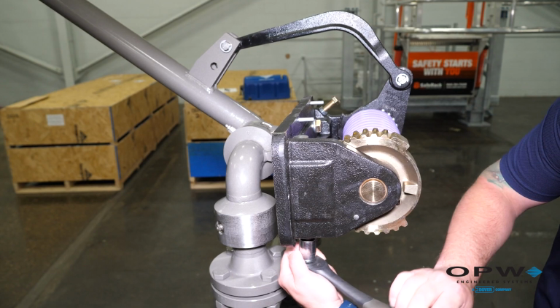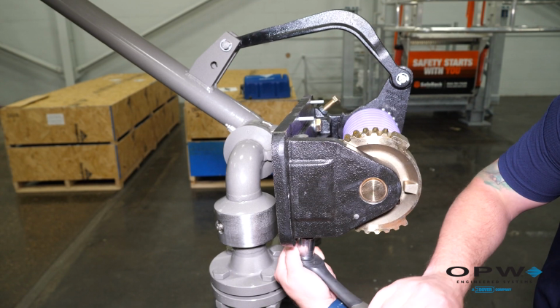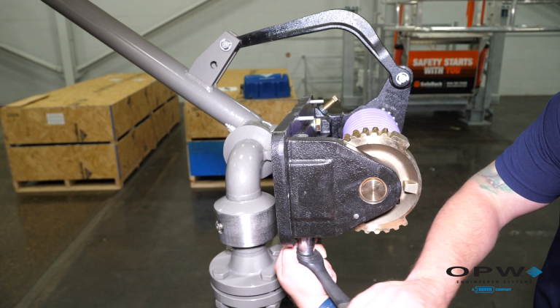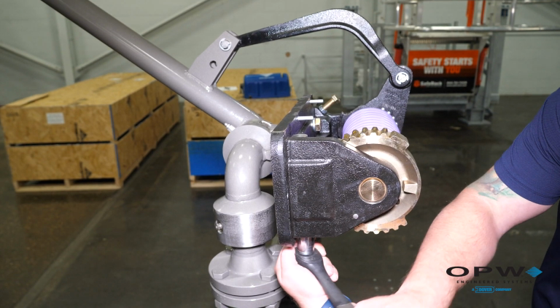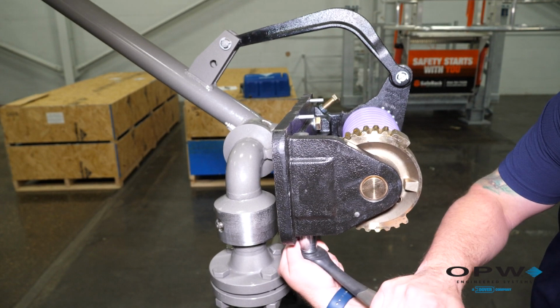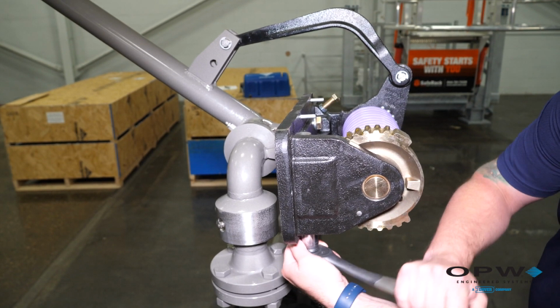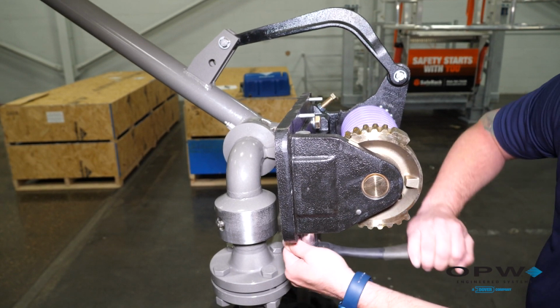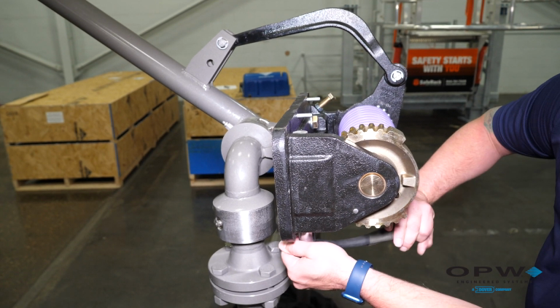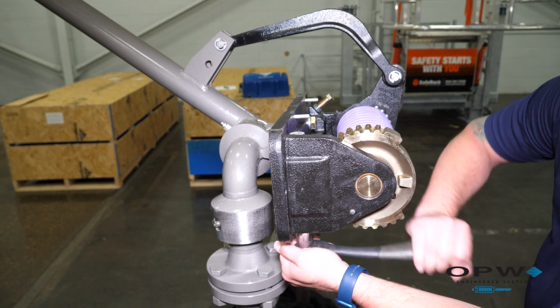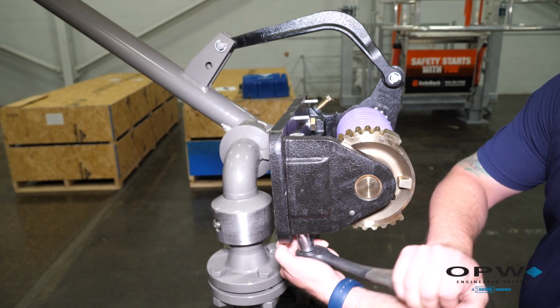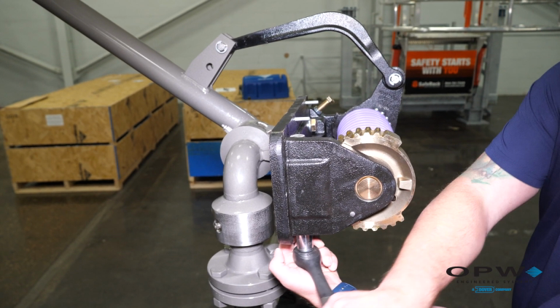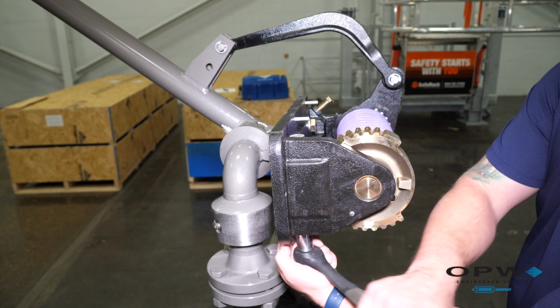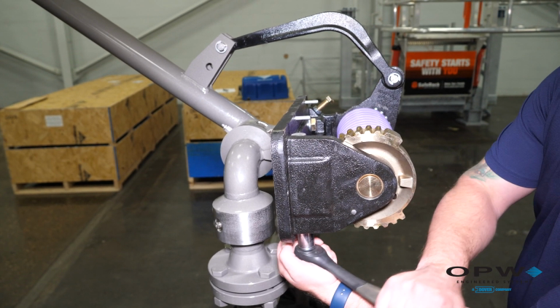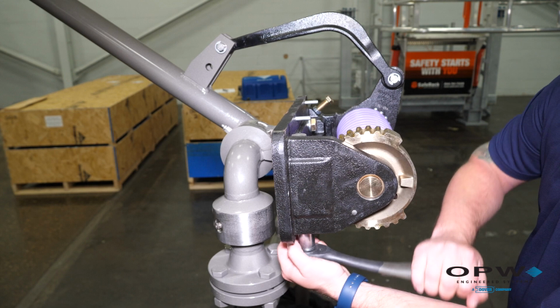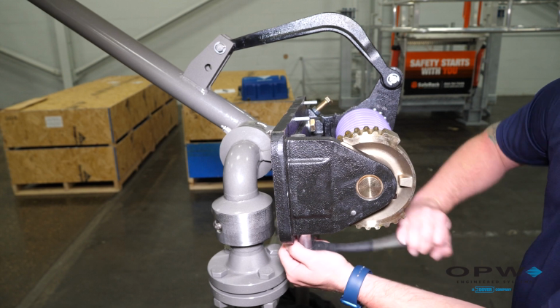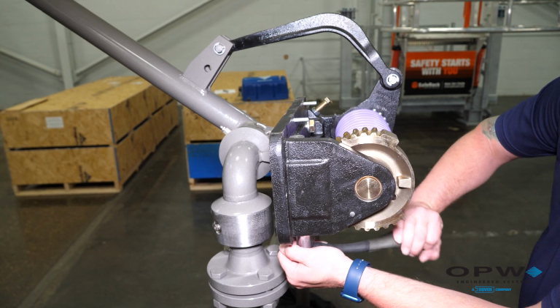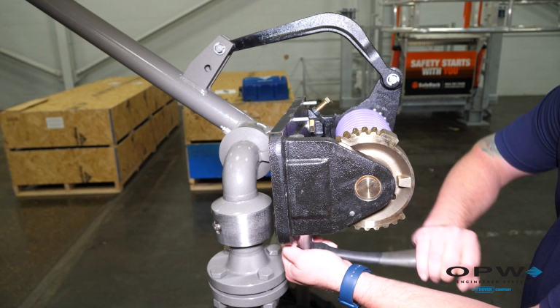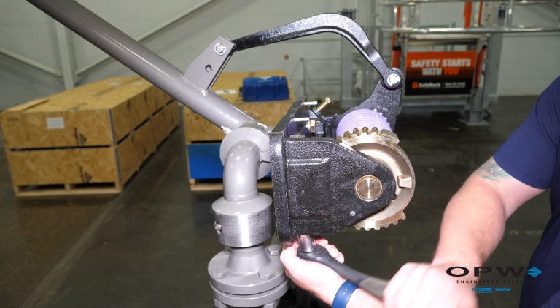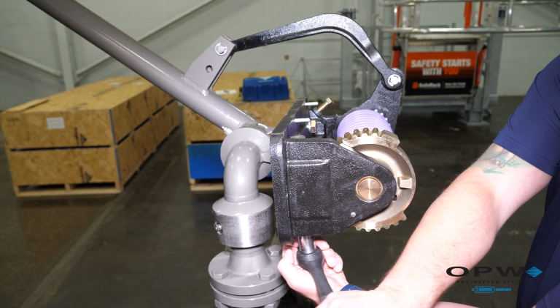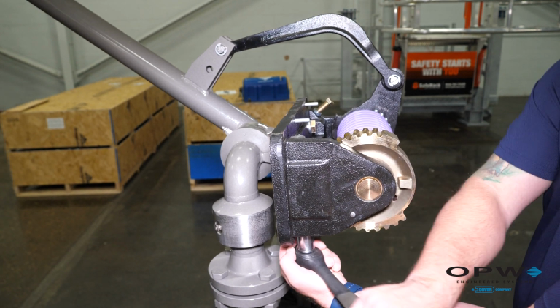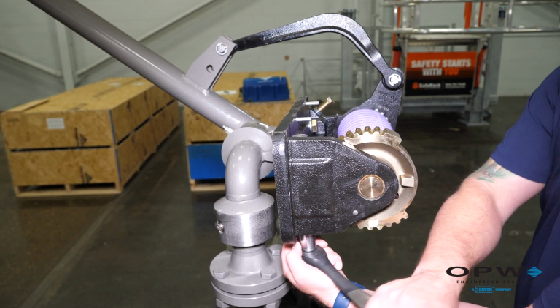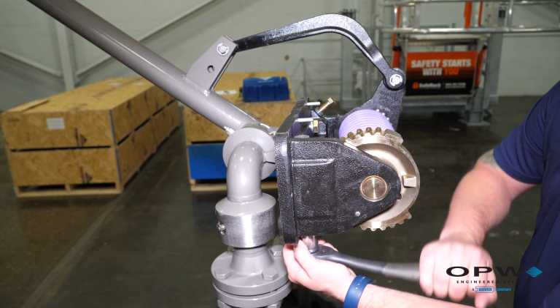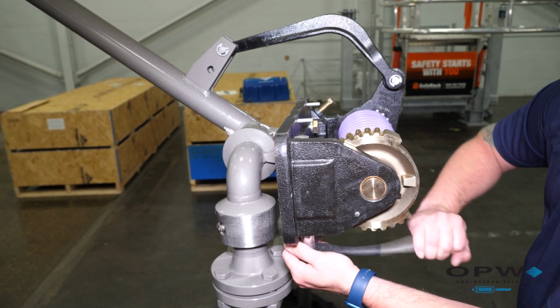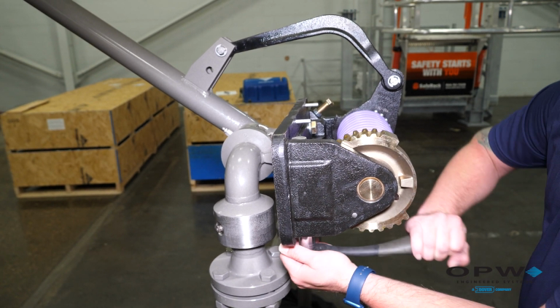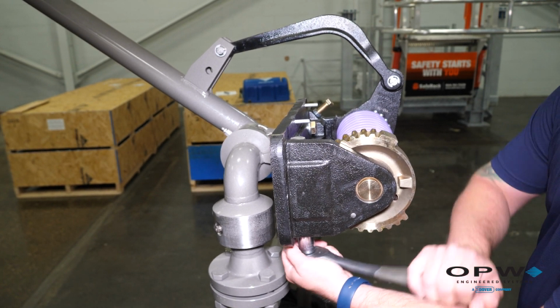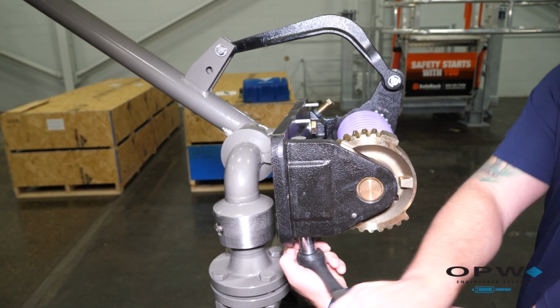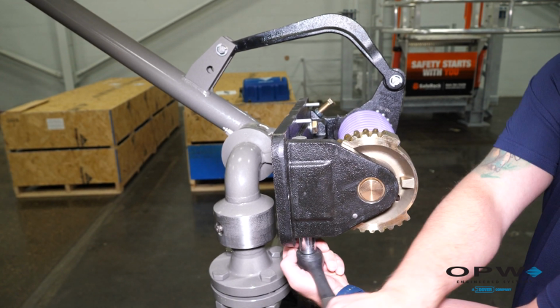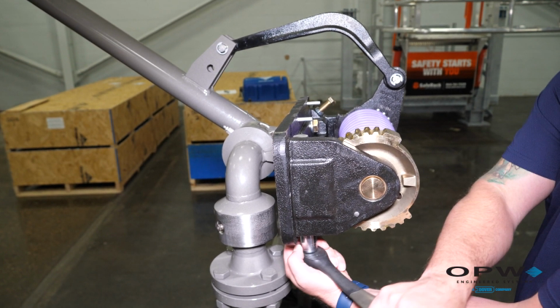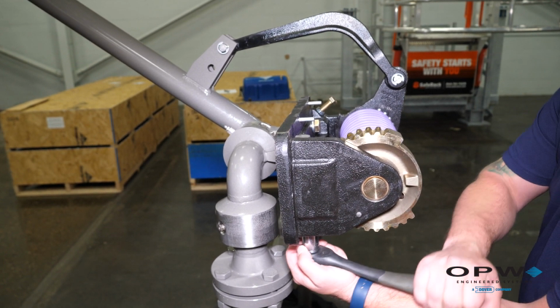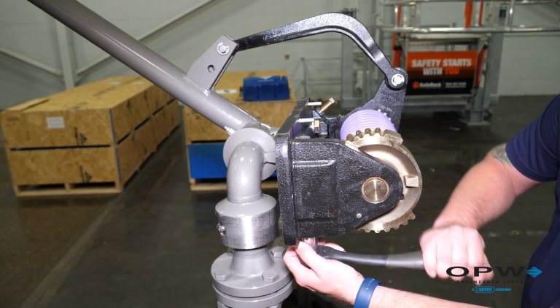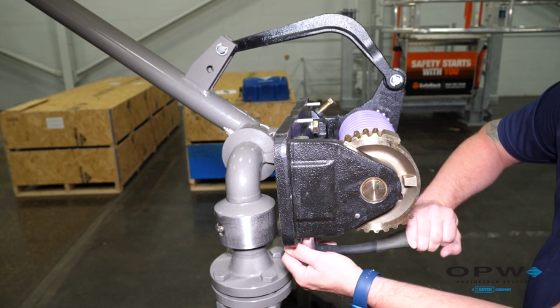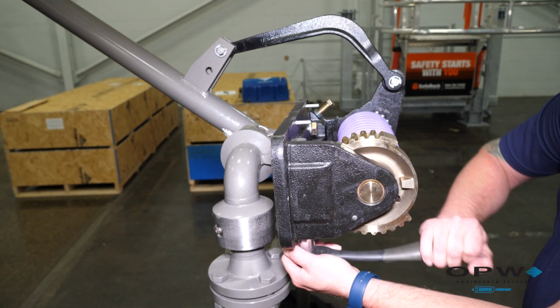Lift the arm higher and then apply the ¾ inch socket either to wind or unwind the spring to increase or decrease the spring tension.